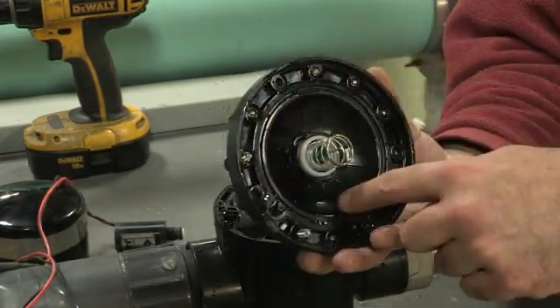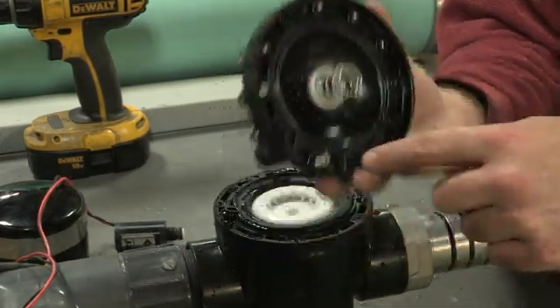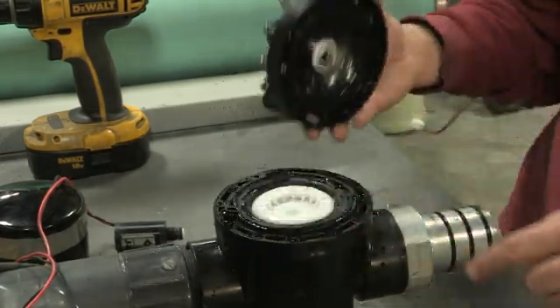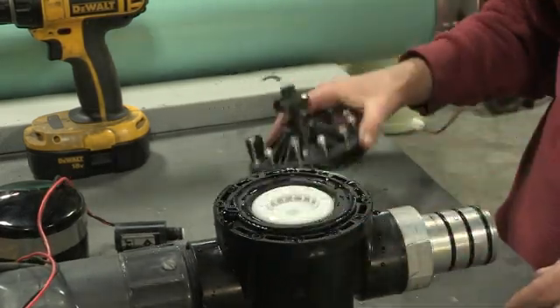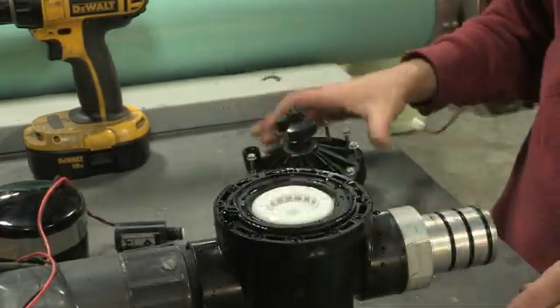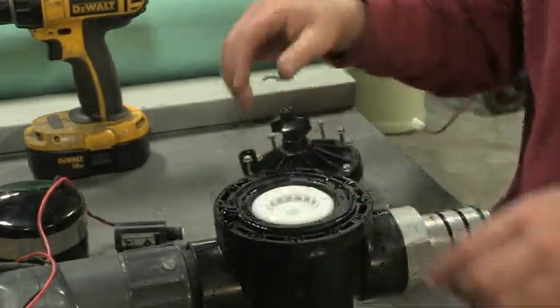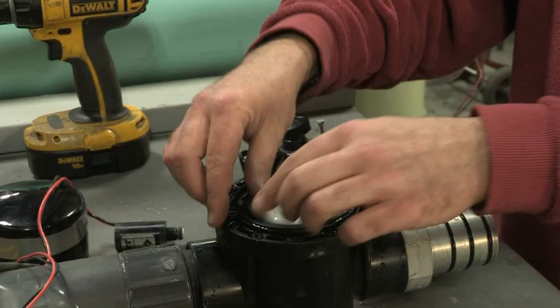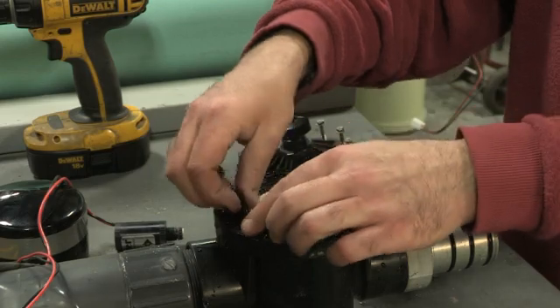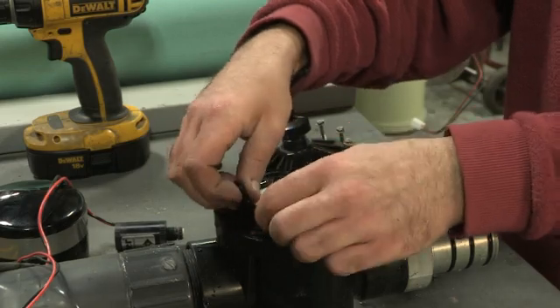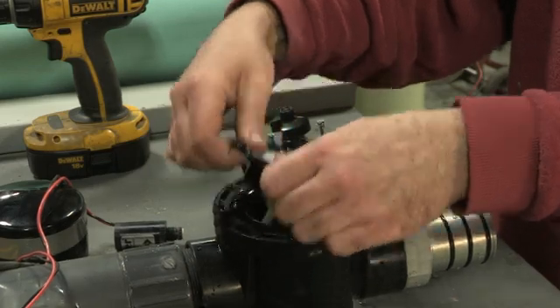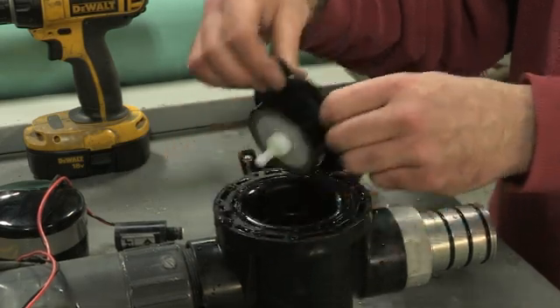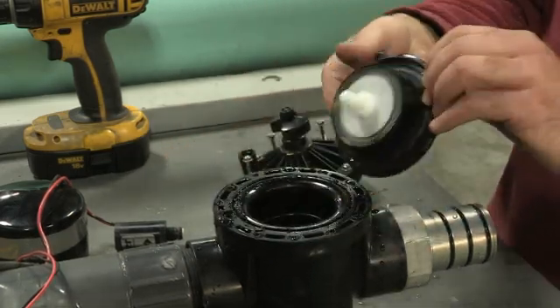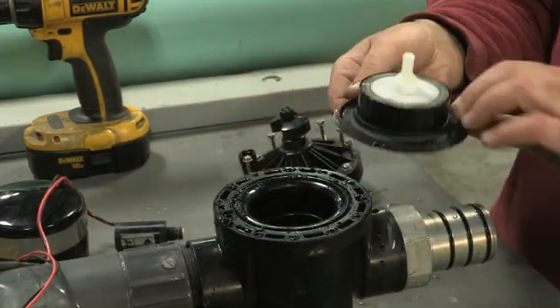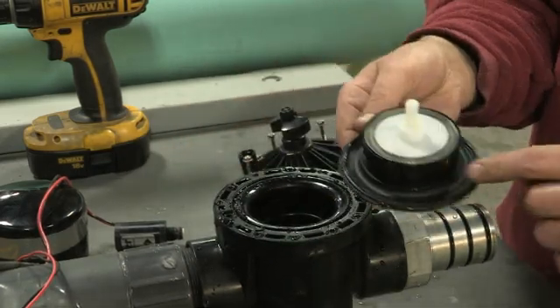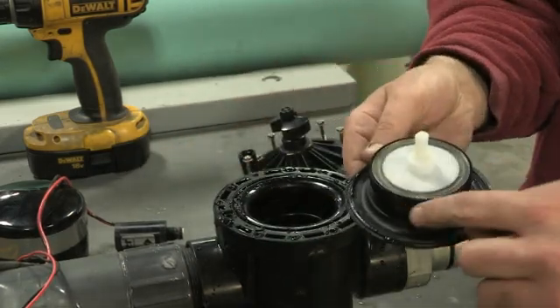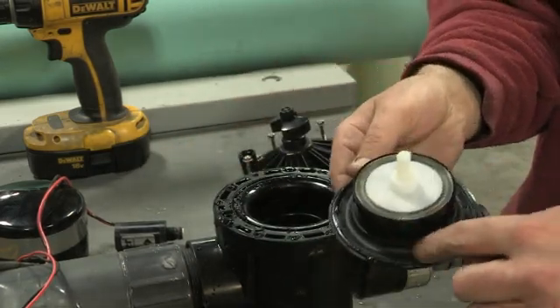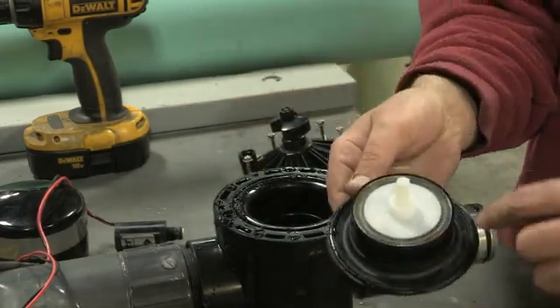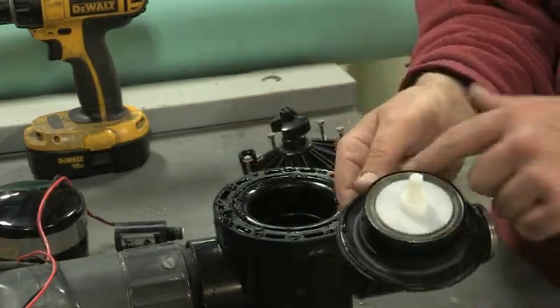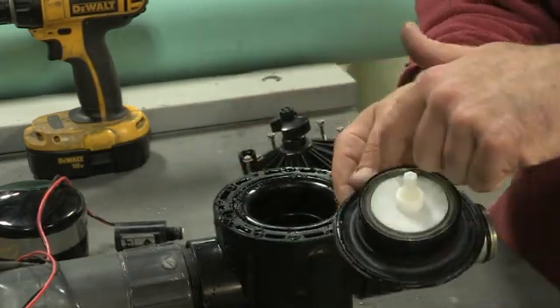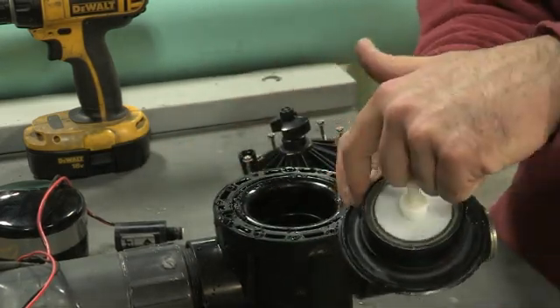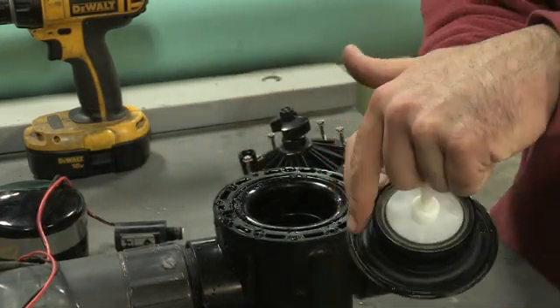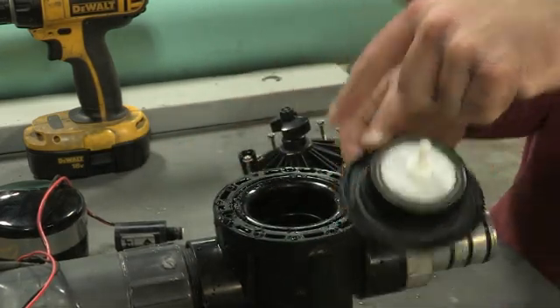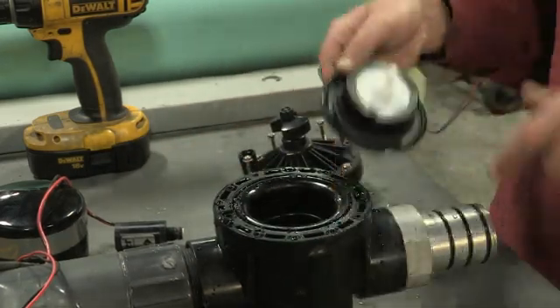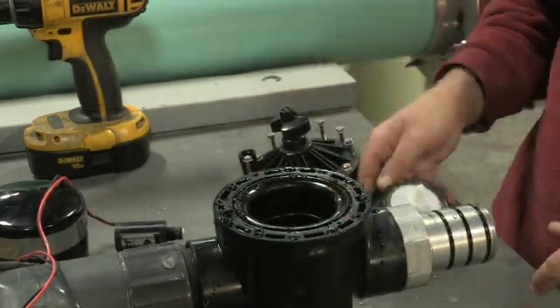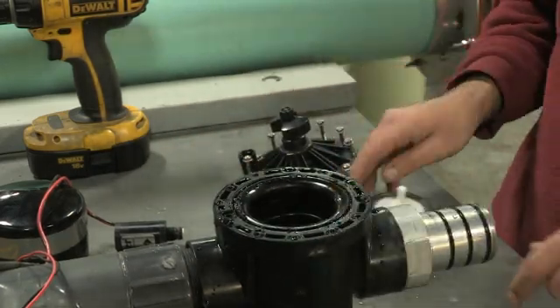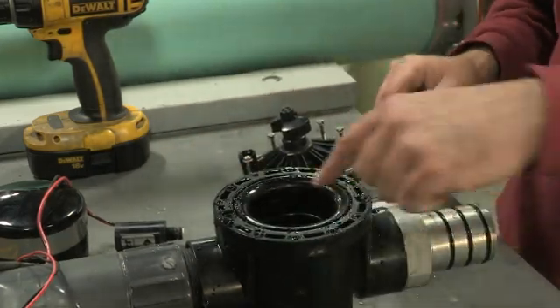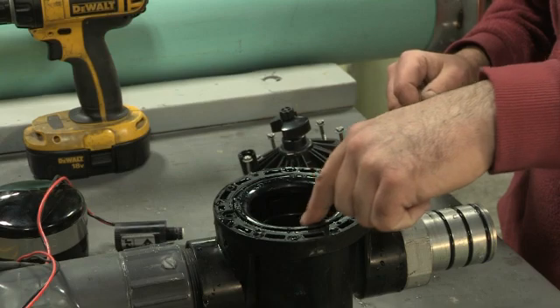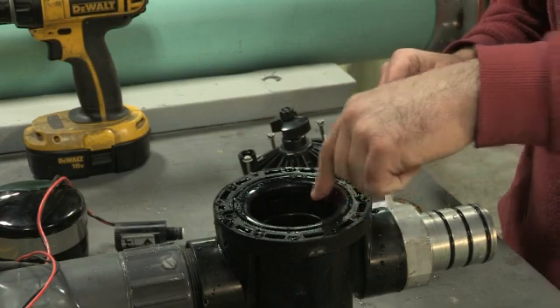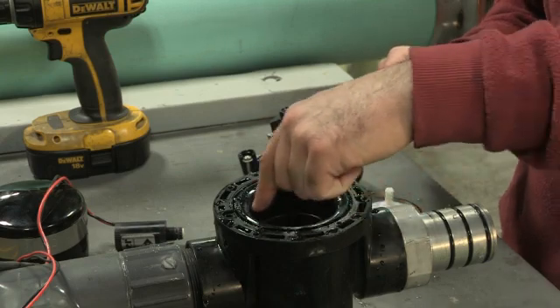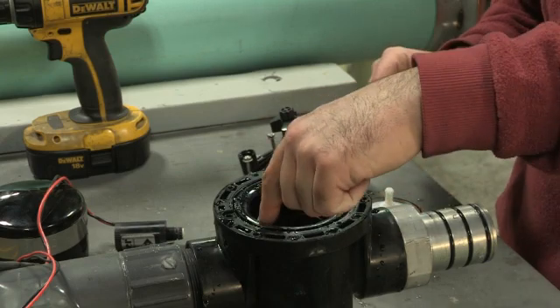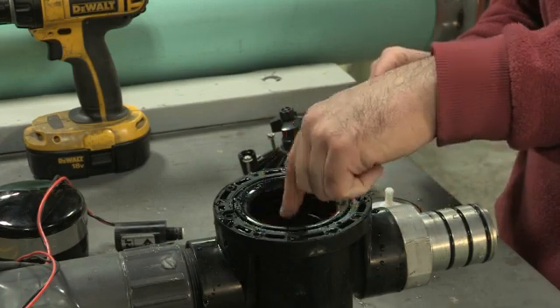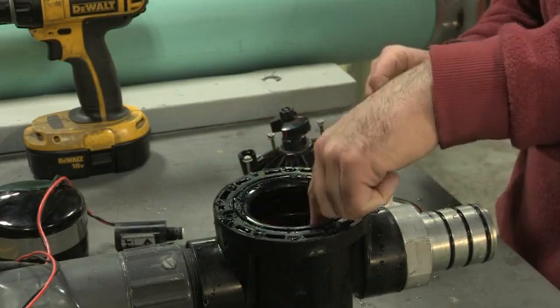Then, remove the diaphragm and clean away any debris around the edge. Be sure also to clean any debris around the diaphragm seat inside the valve.